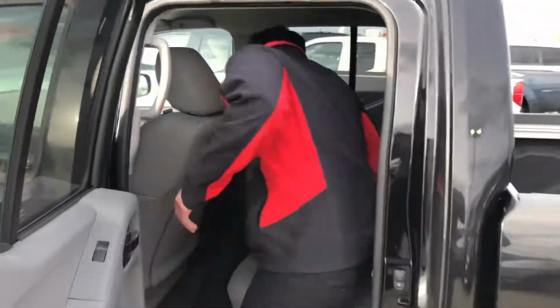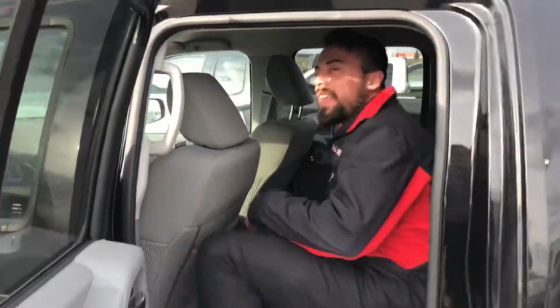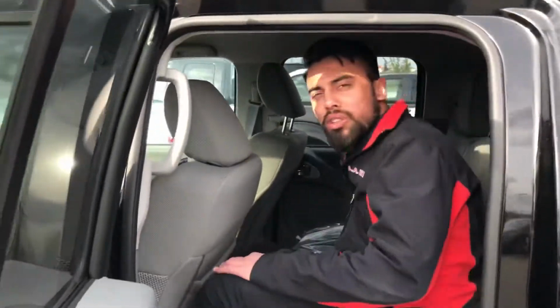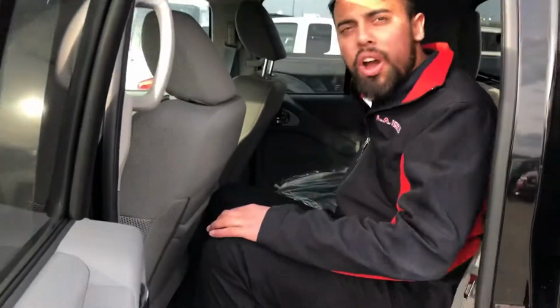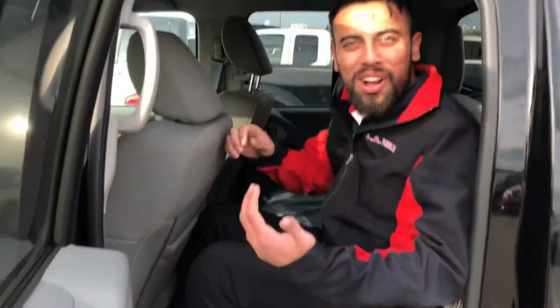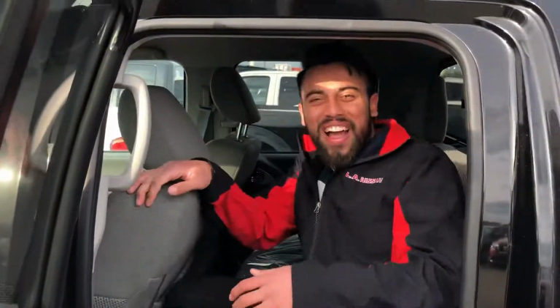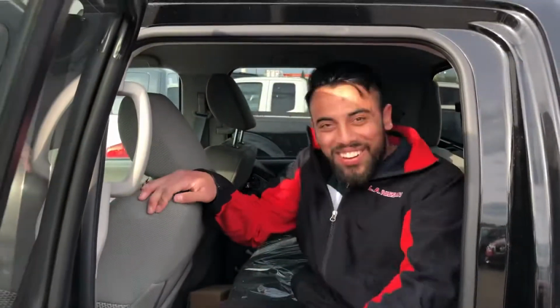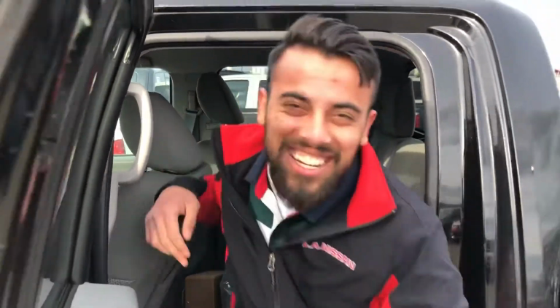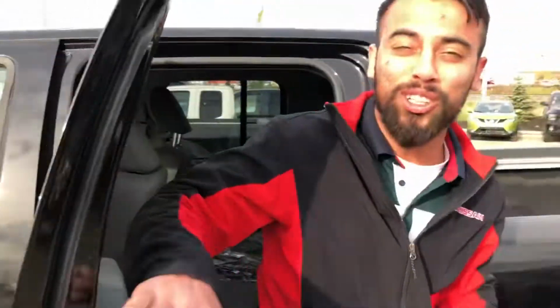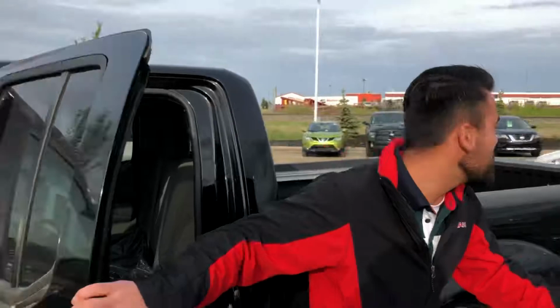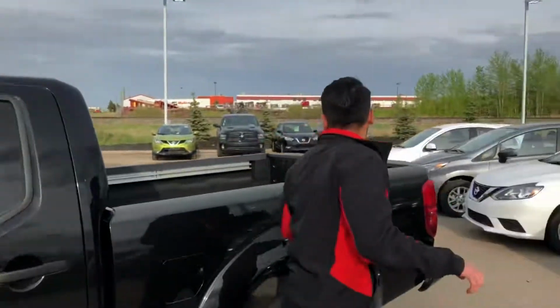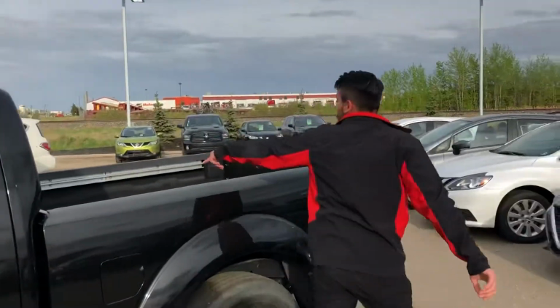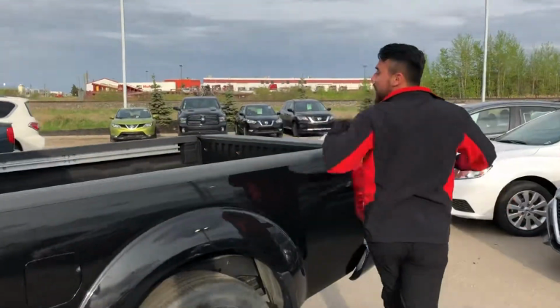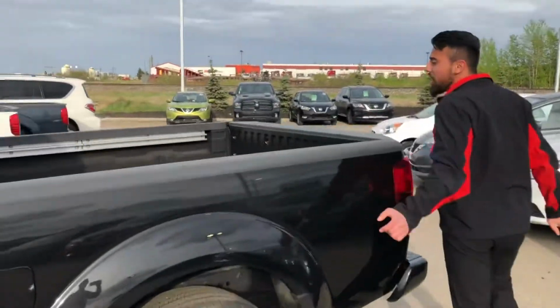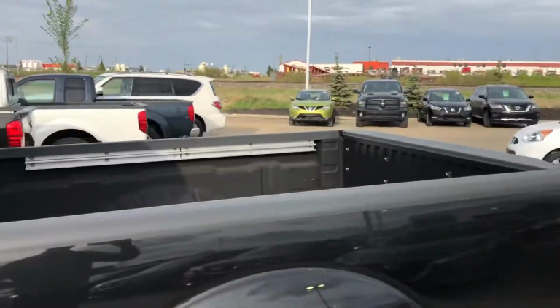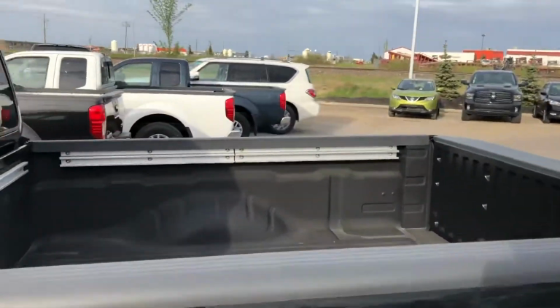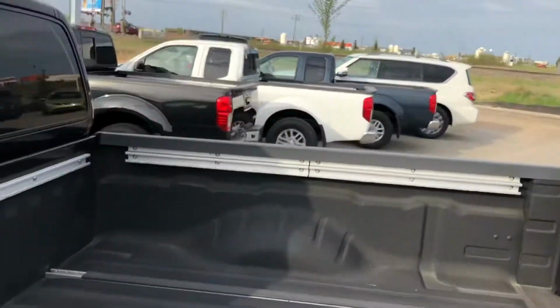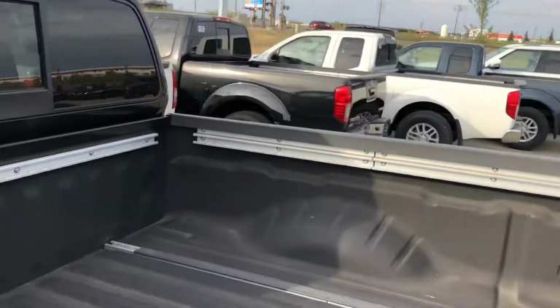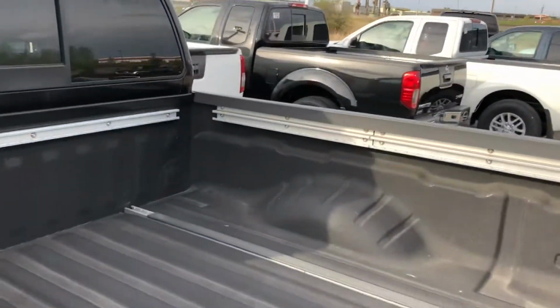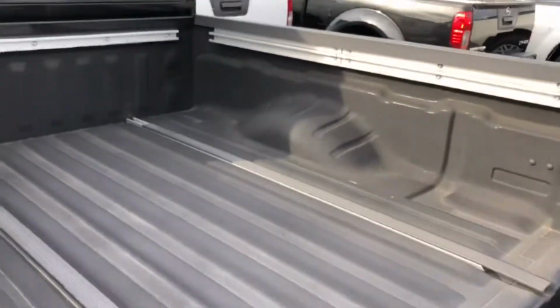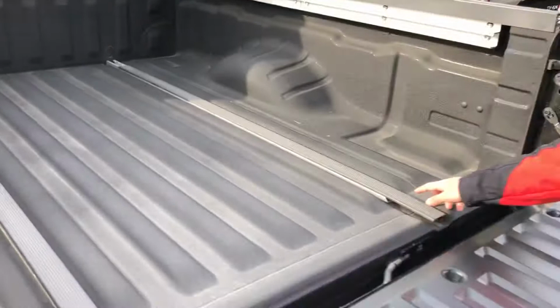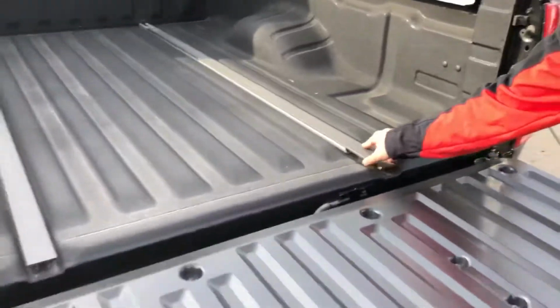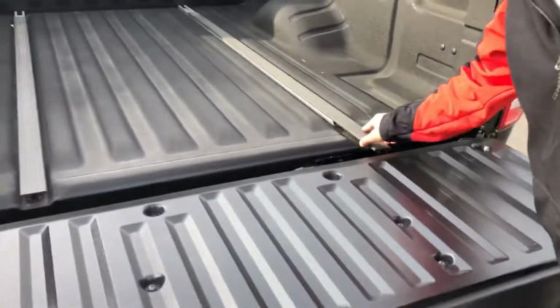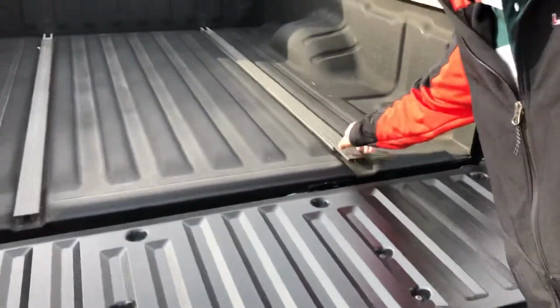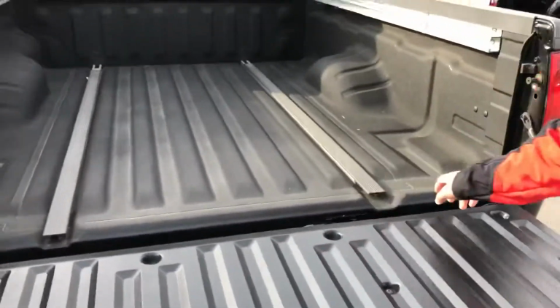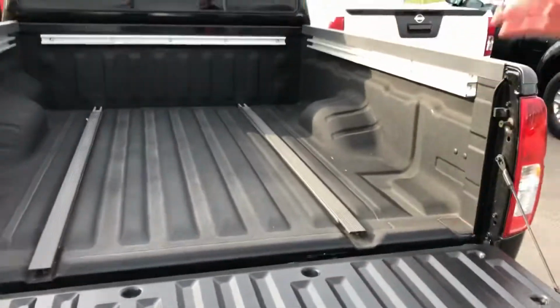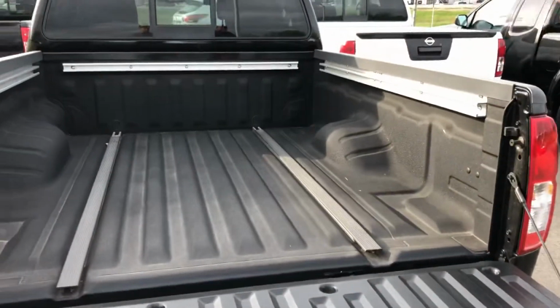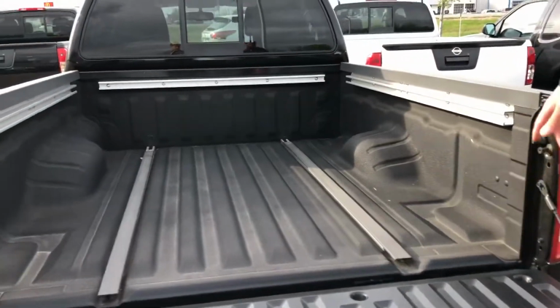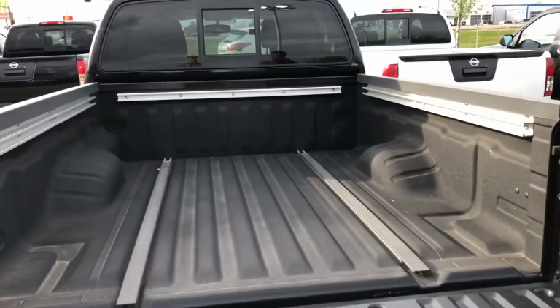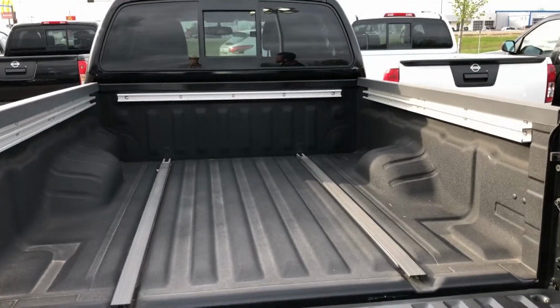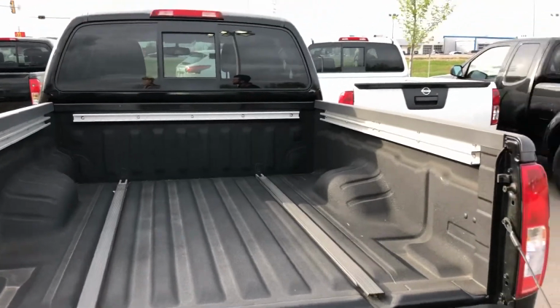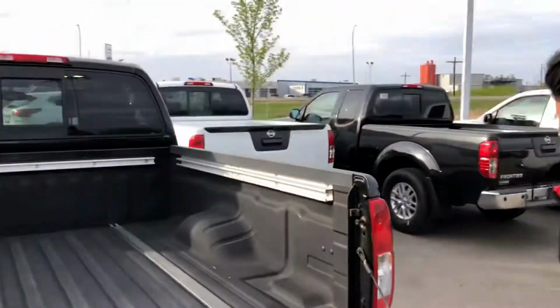Really comfortable back here. Let me quickly show you the bed — check this out. This is Nissan's utility track system, so you get four cleats with it, which makes tying down cargo so much easier.